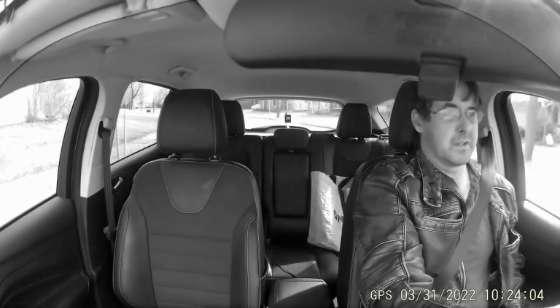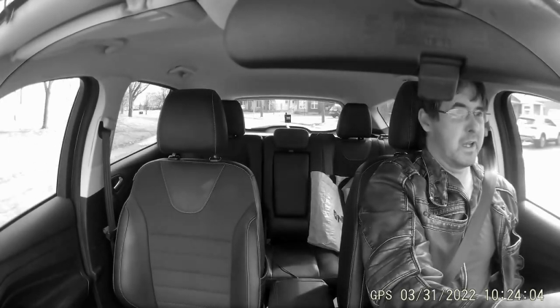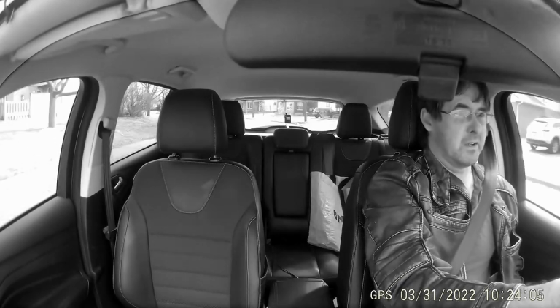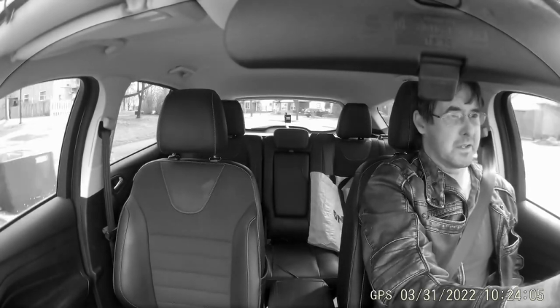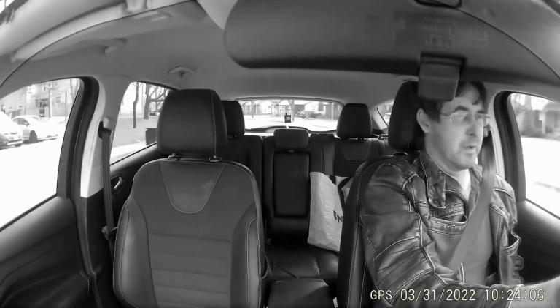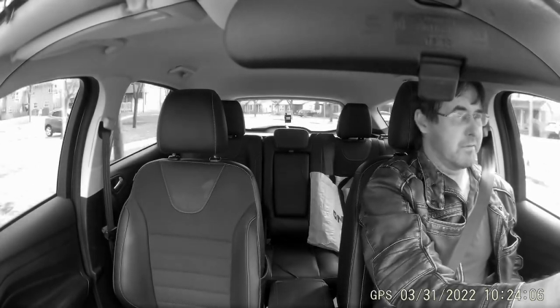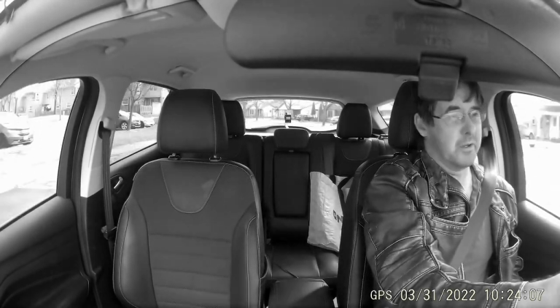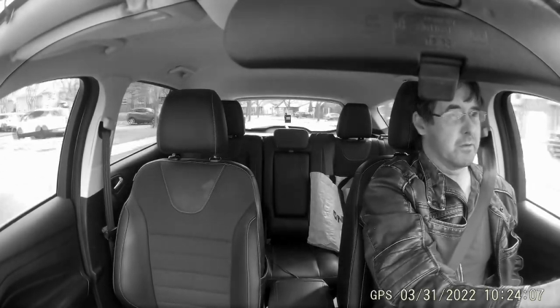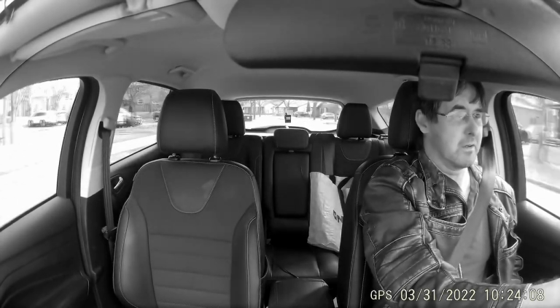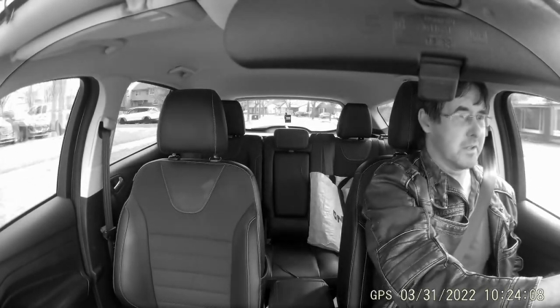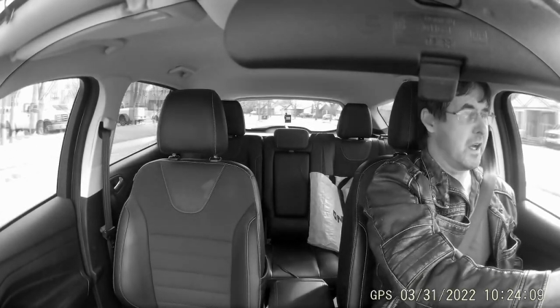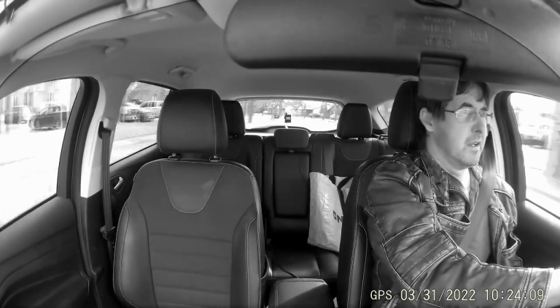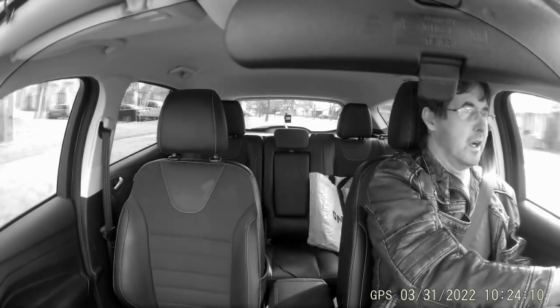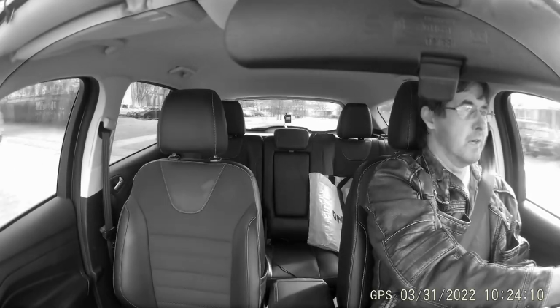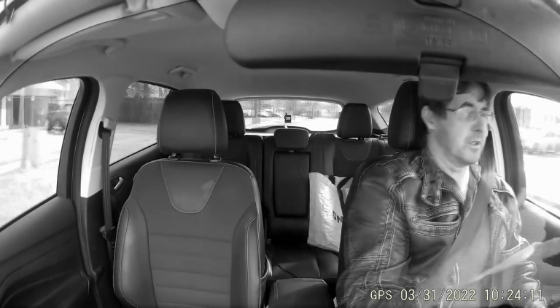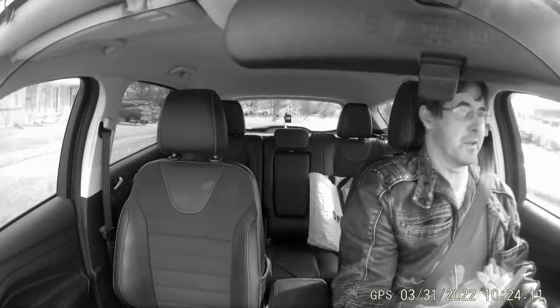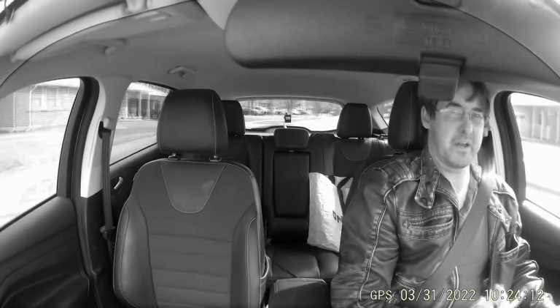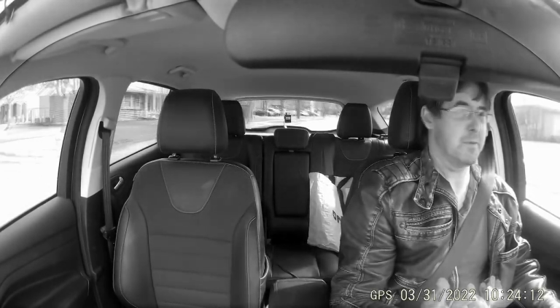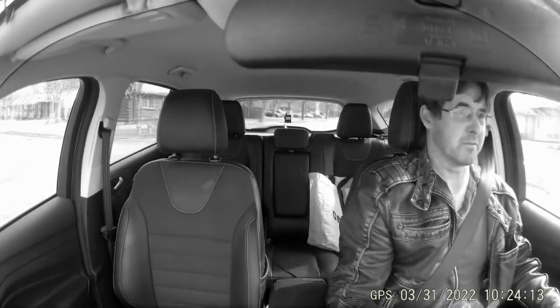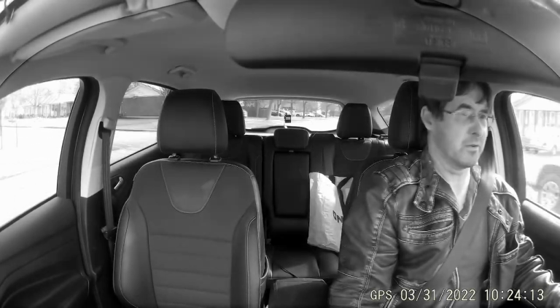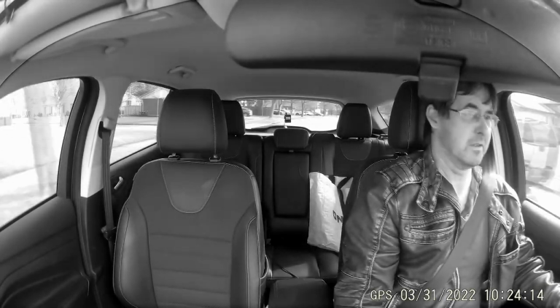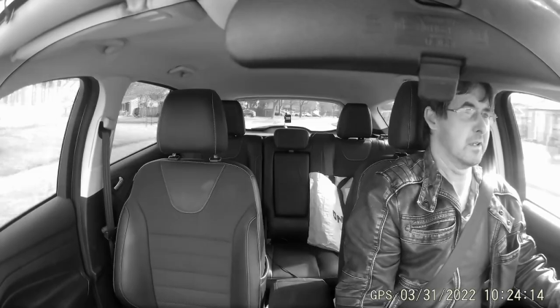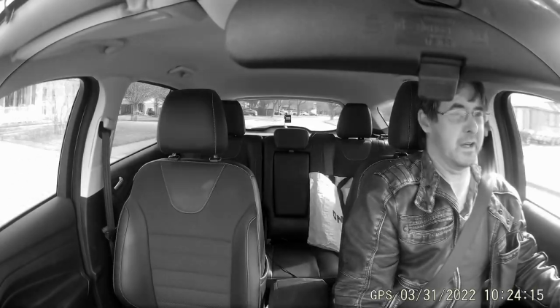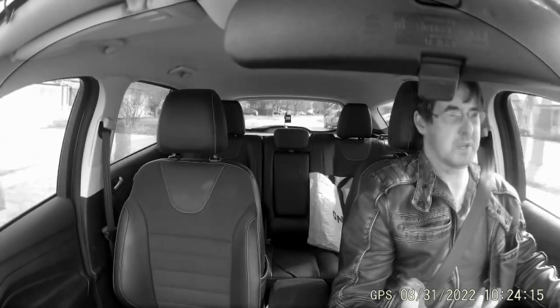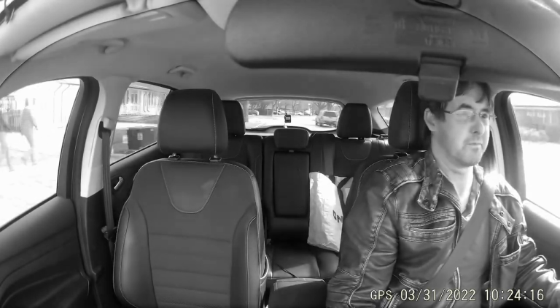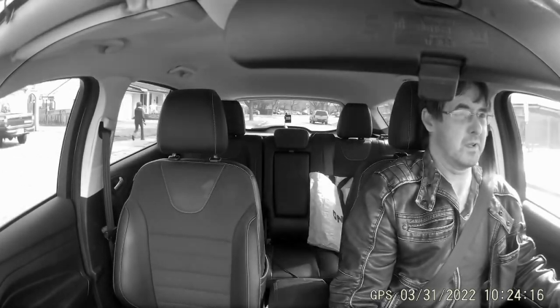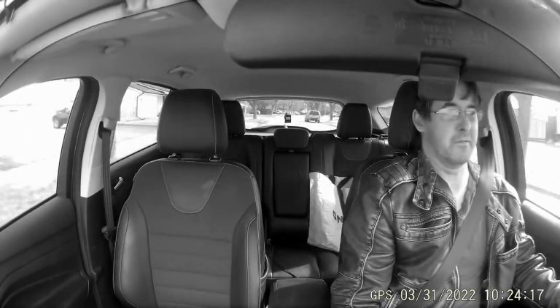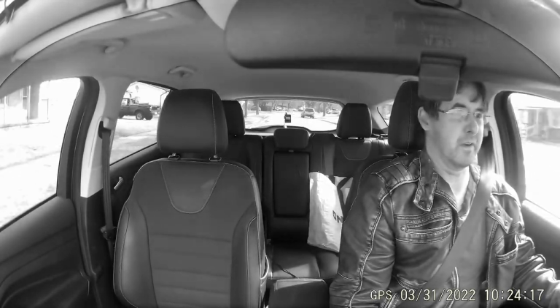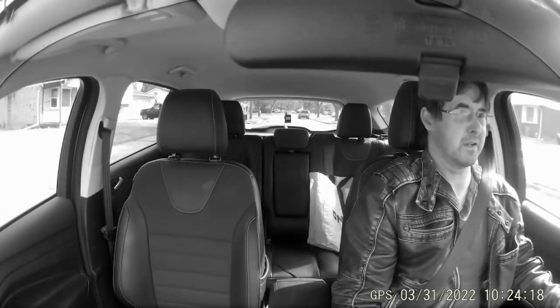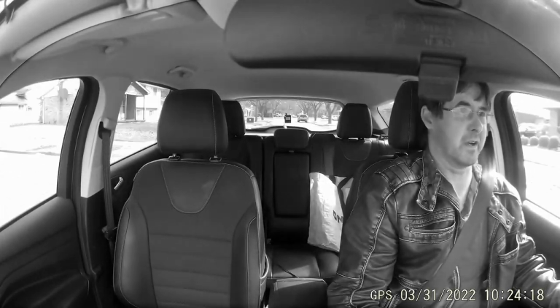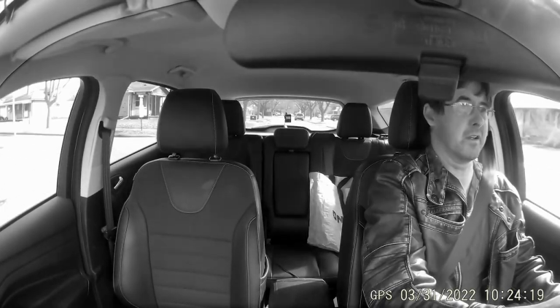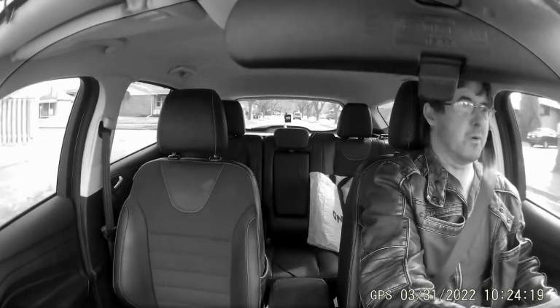I've got the dual dash on. You can see into the cabin of the car, which is really cool — it helps in the event of an accident. You can see a lot more.